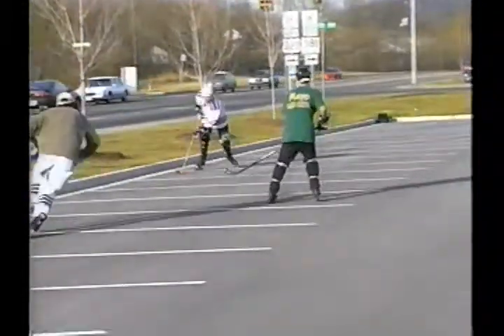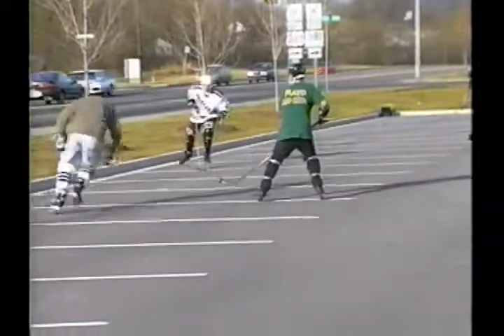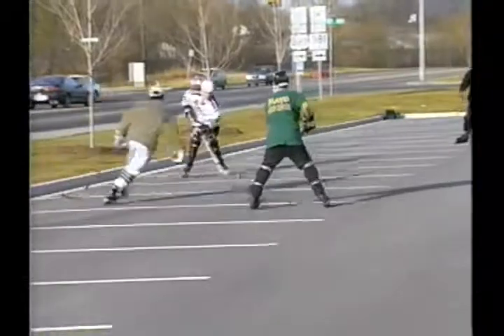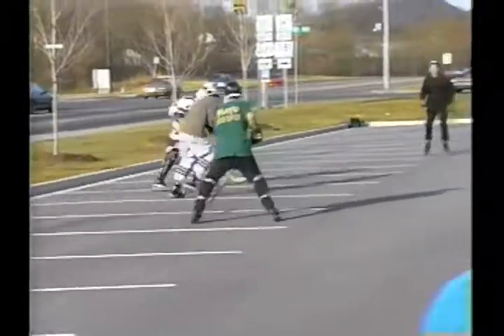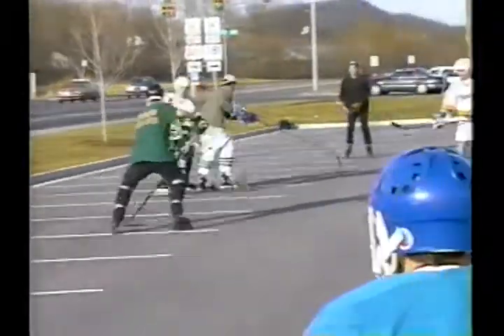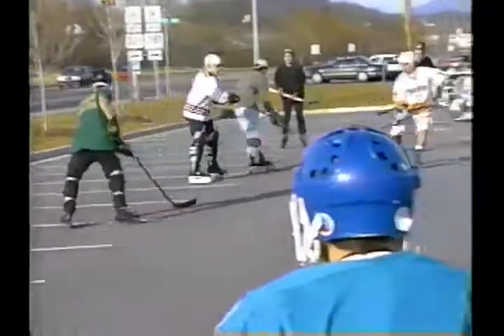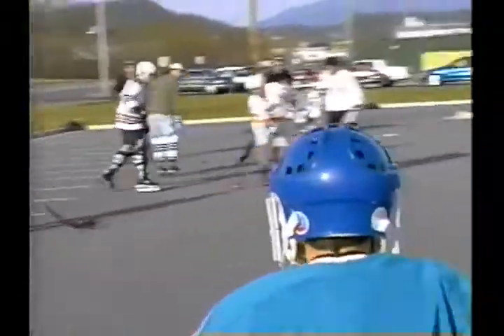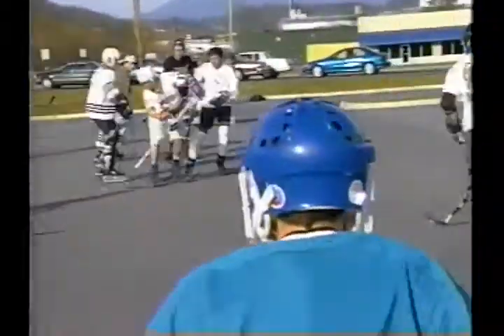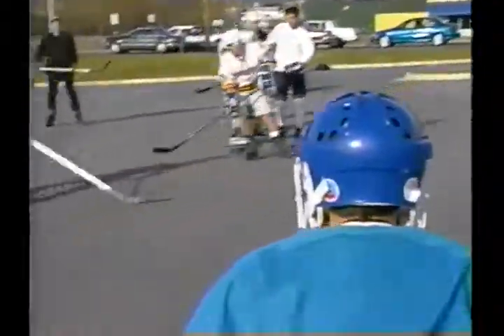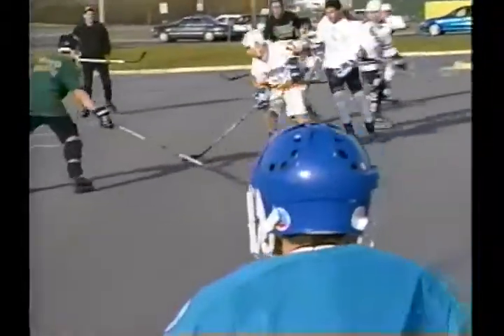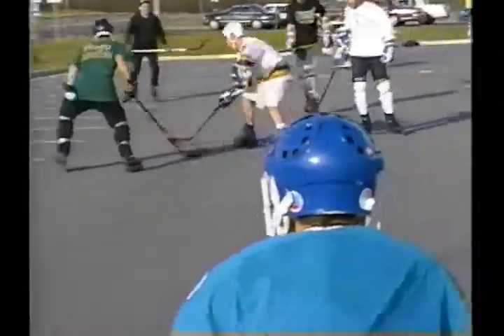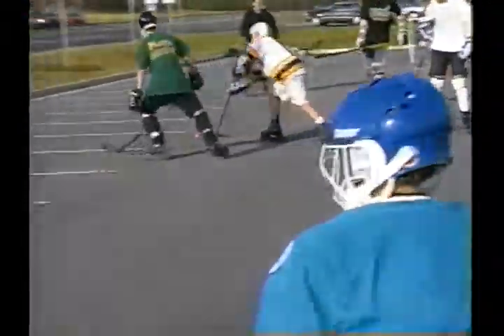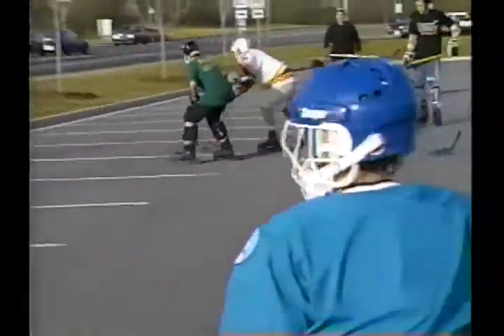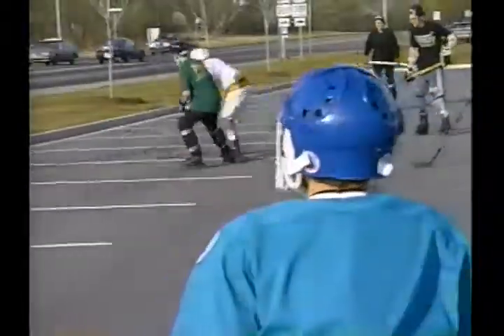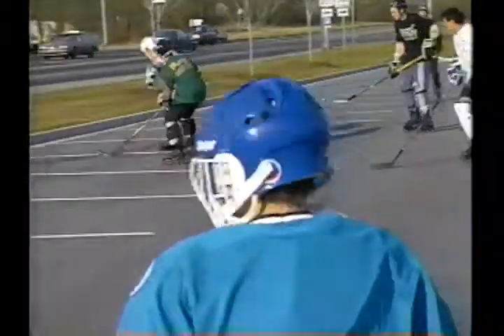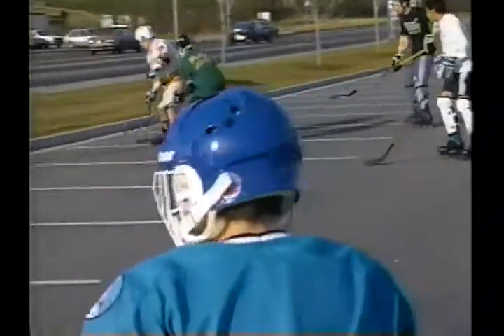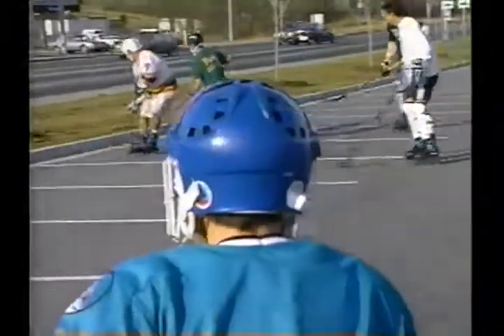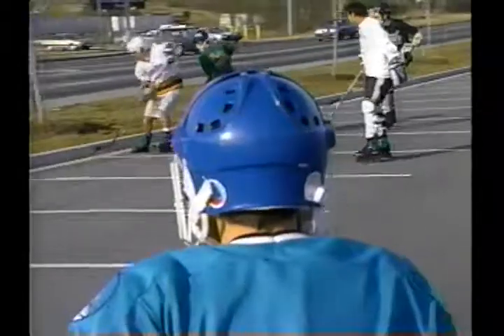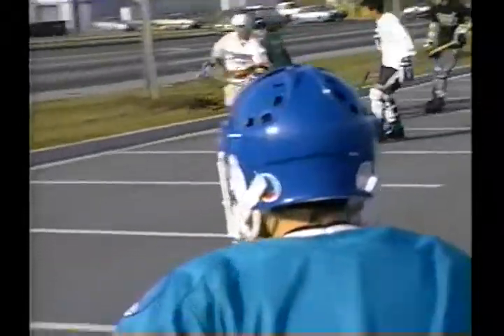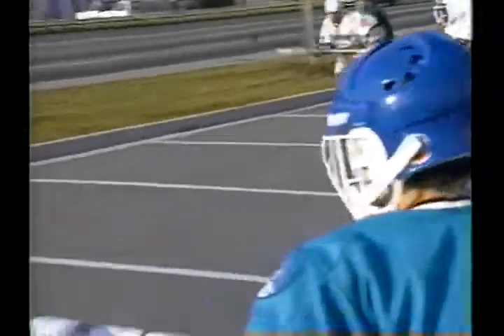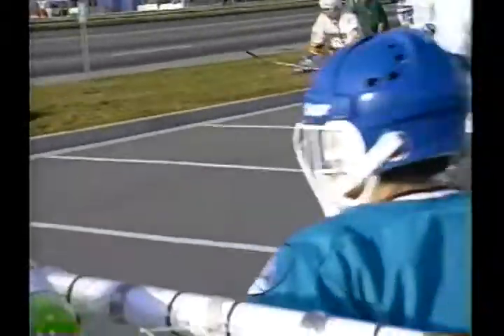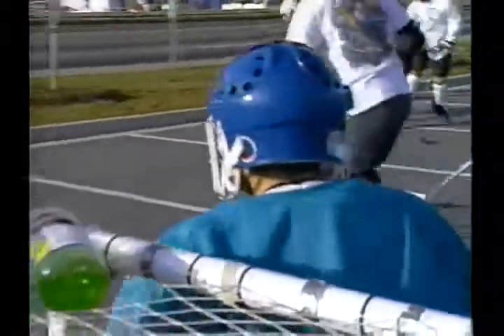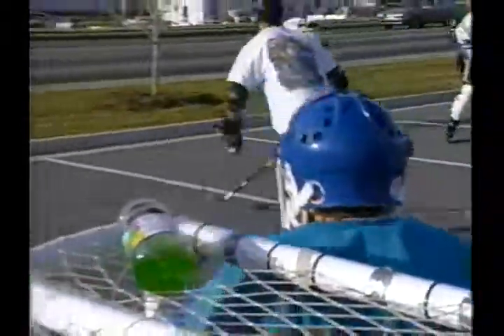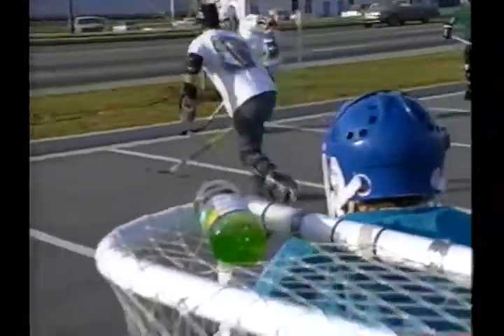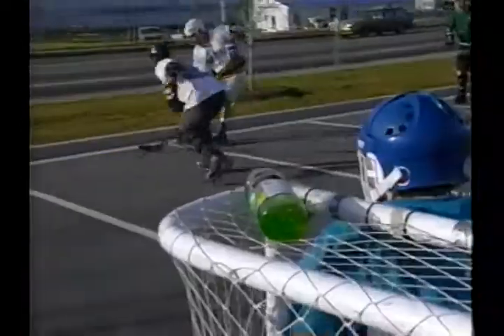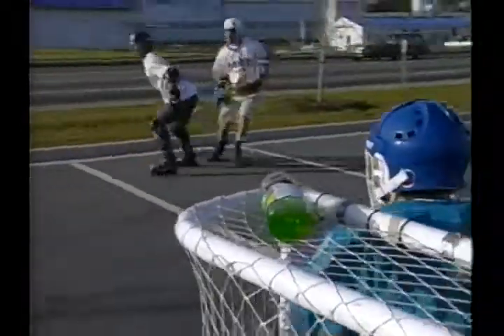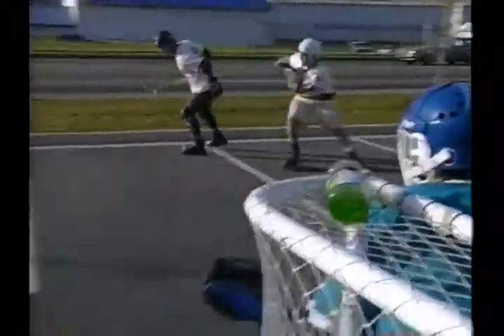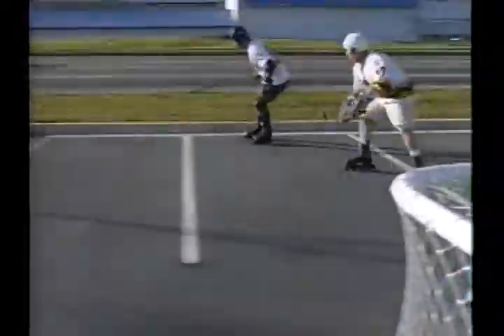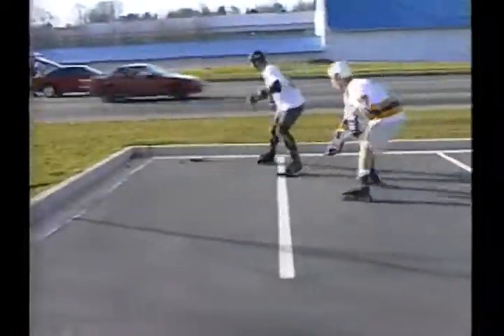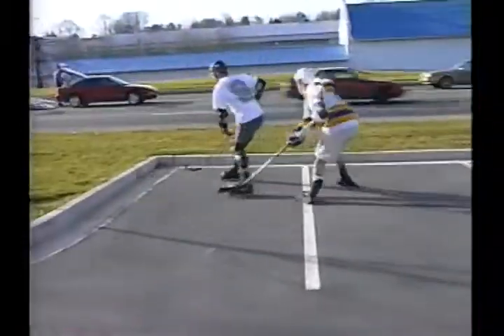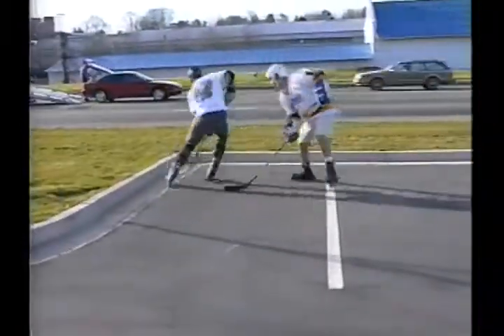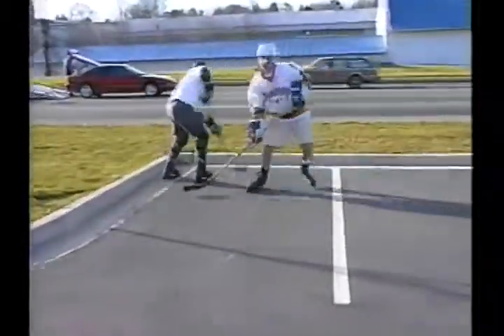But that's not the only difference. In roller hockey, there's no offsides in the sense that there's no blue lines. The offsides line is the center line. And there's four skaters instead of five.